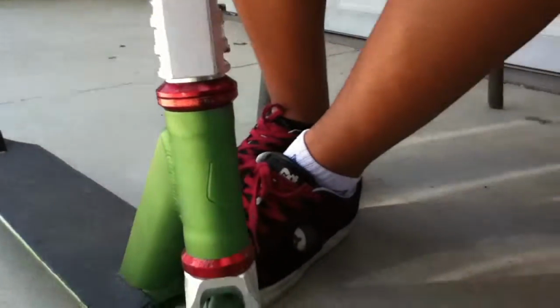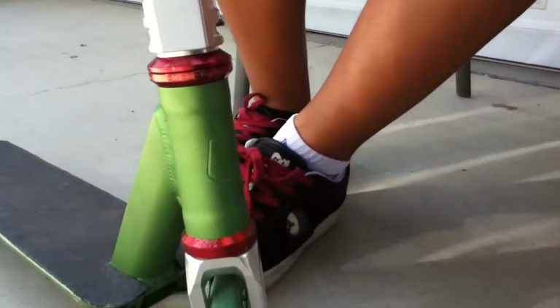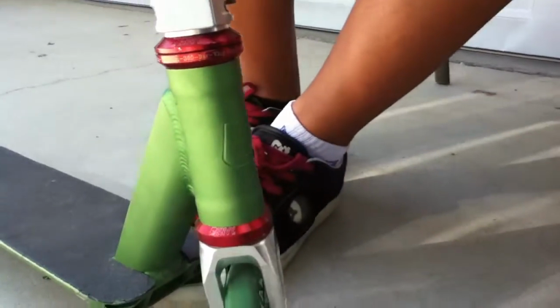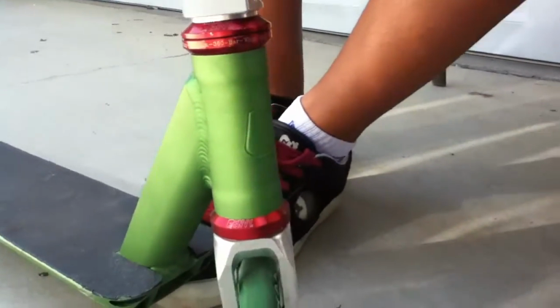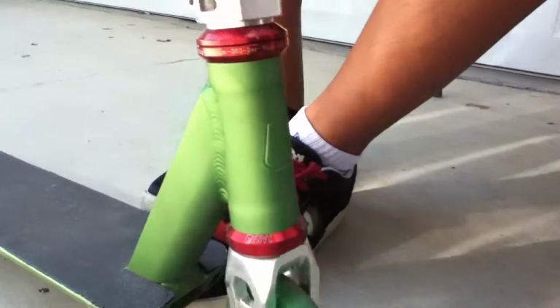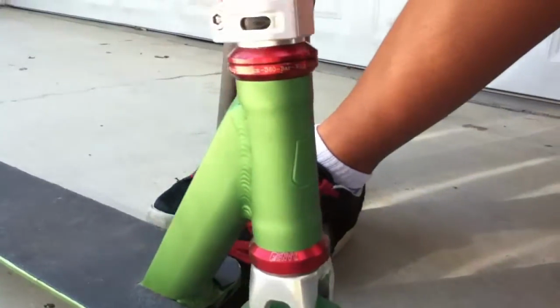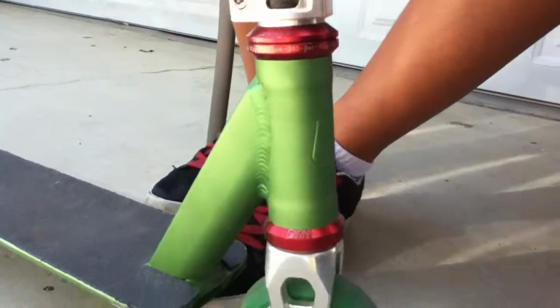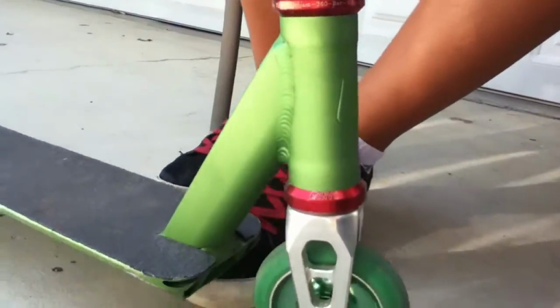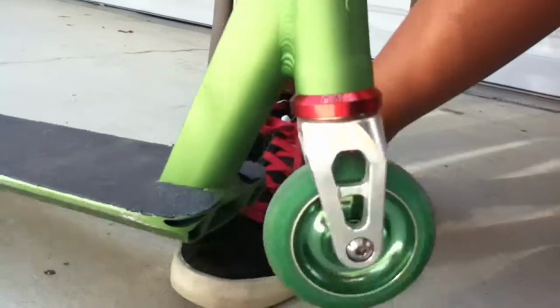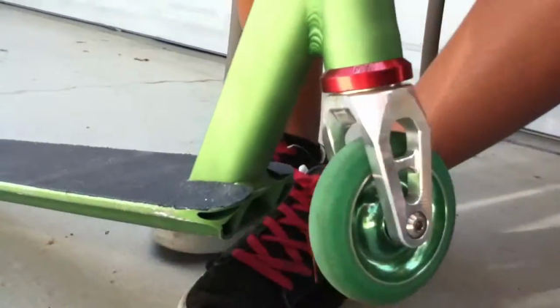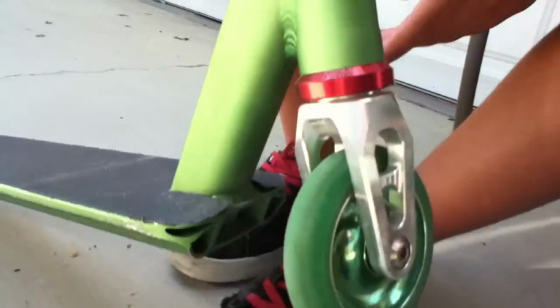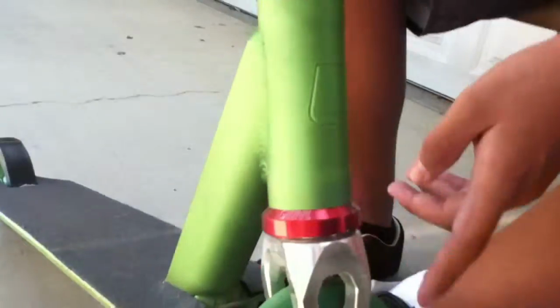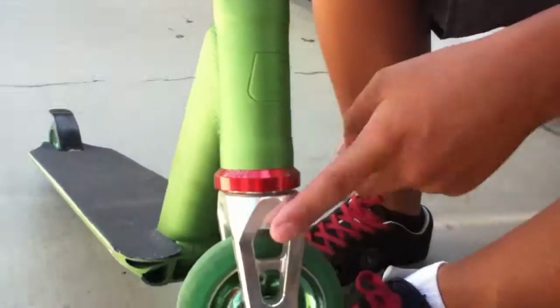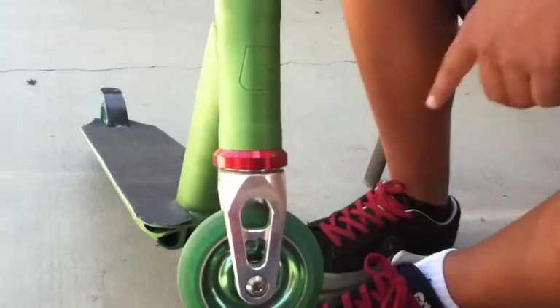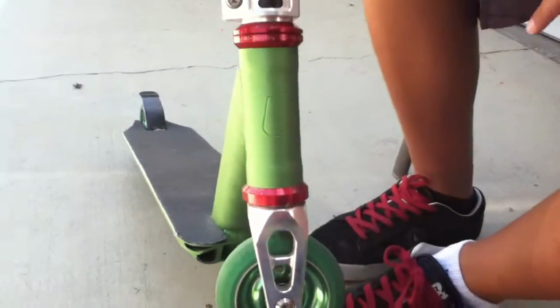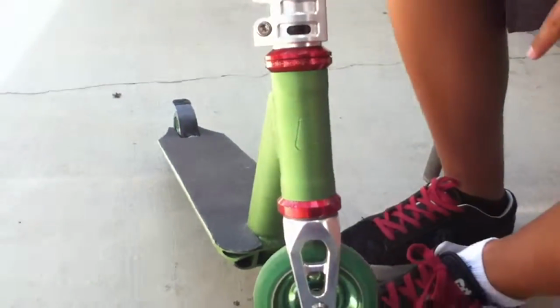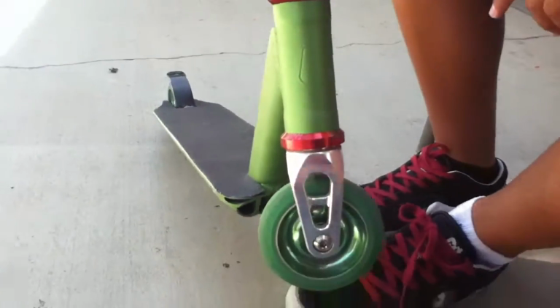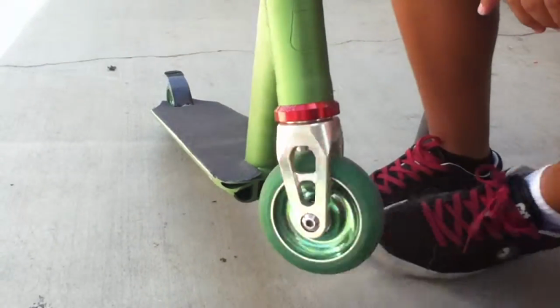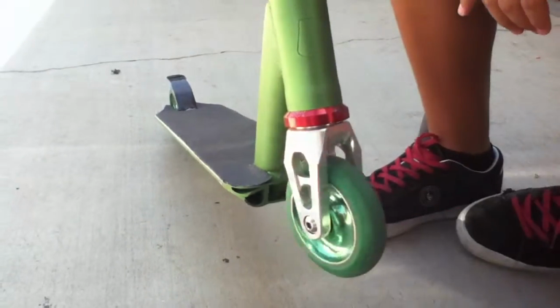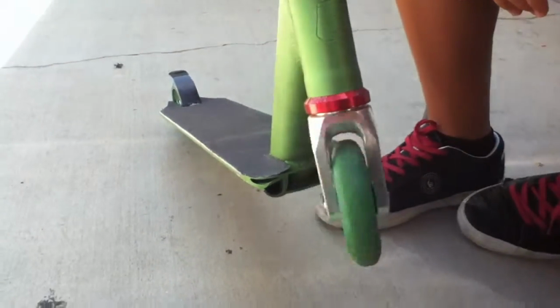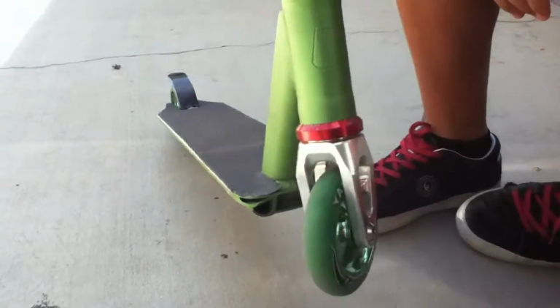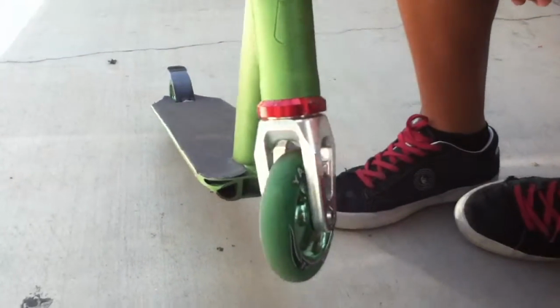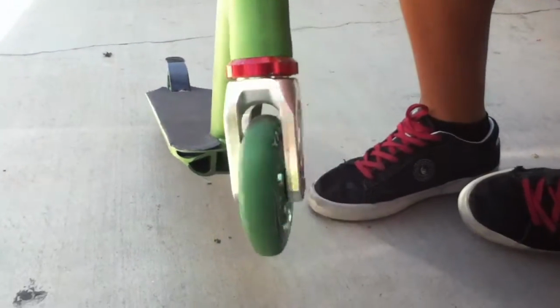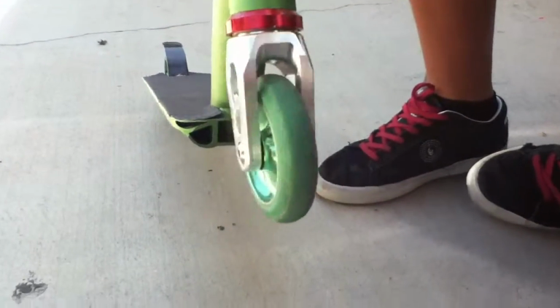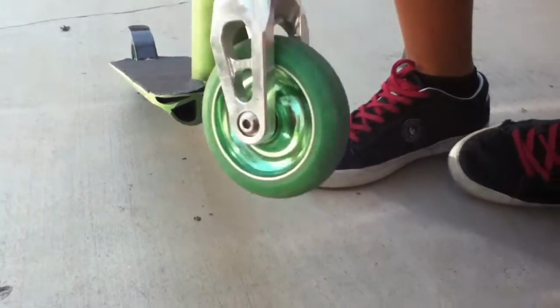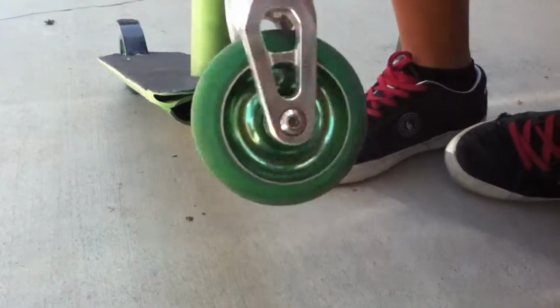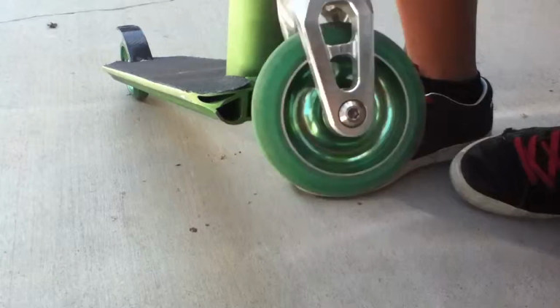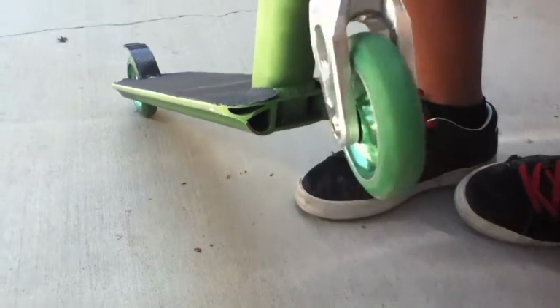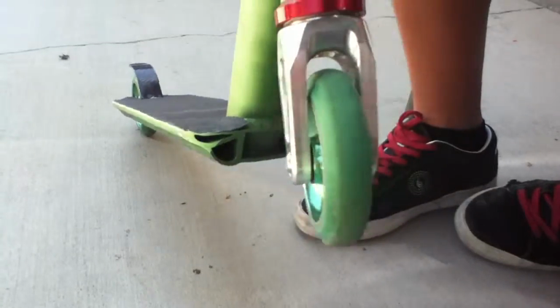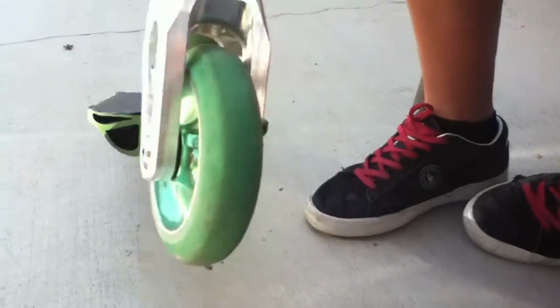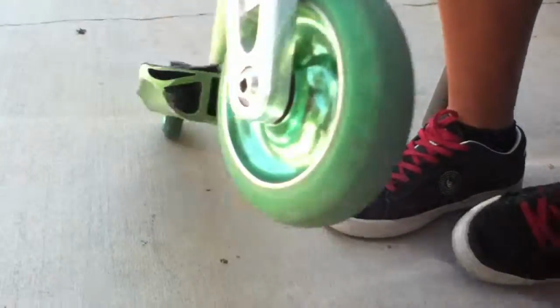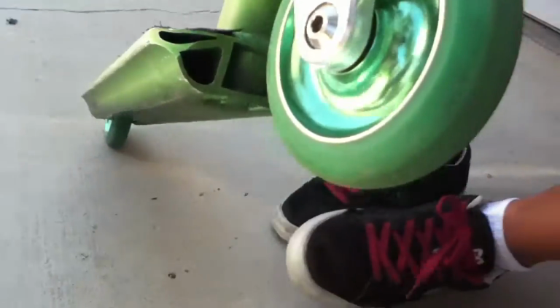The fork — epic chrome fork, nice fork, best fork I have.